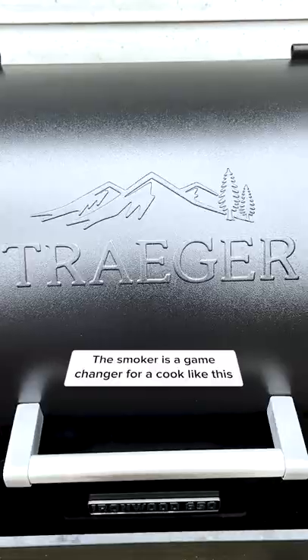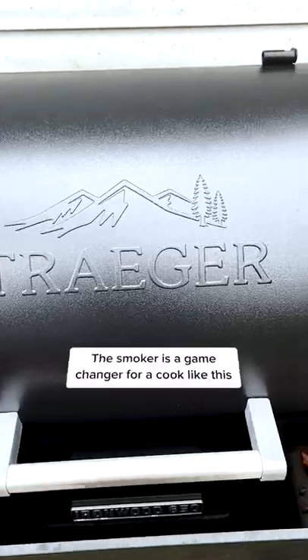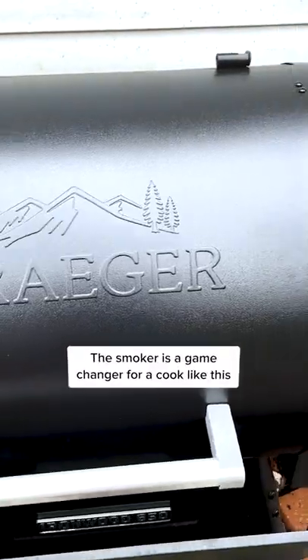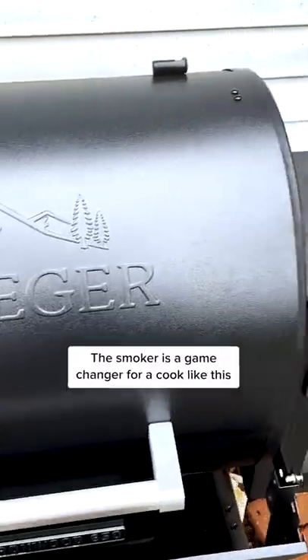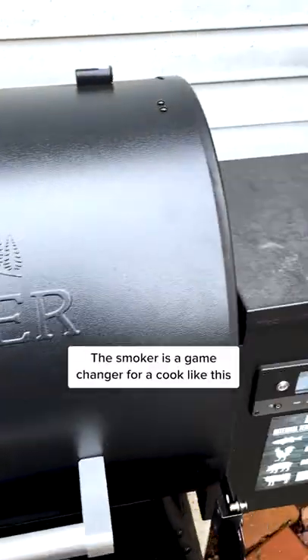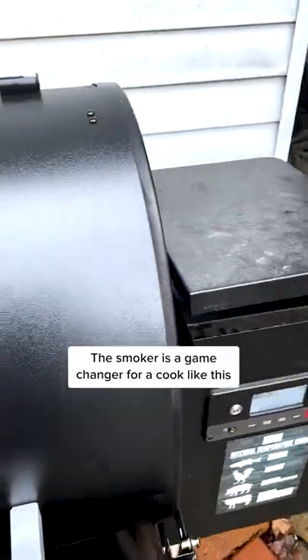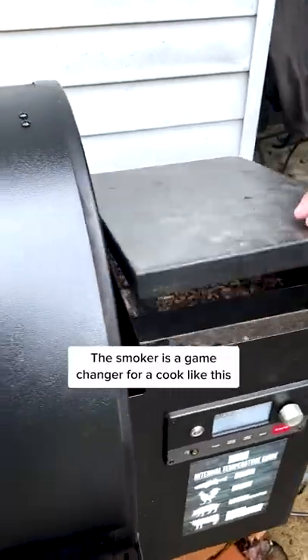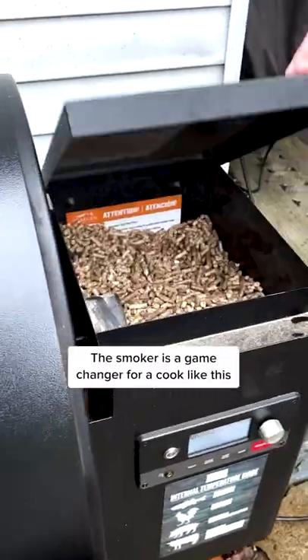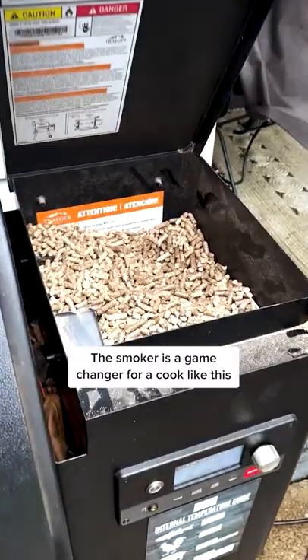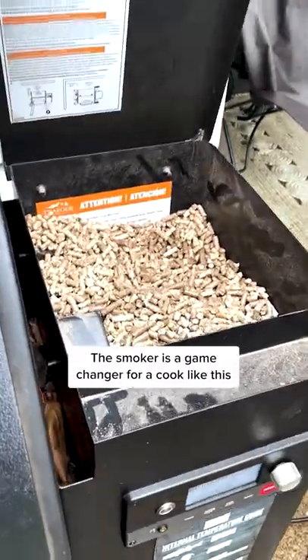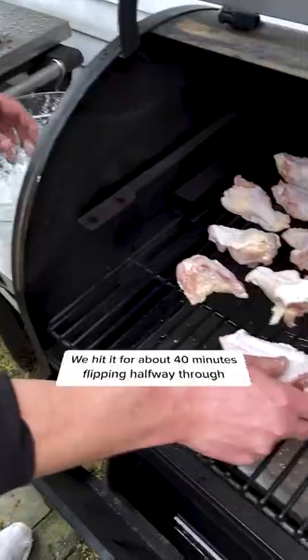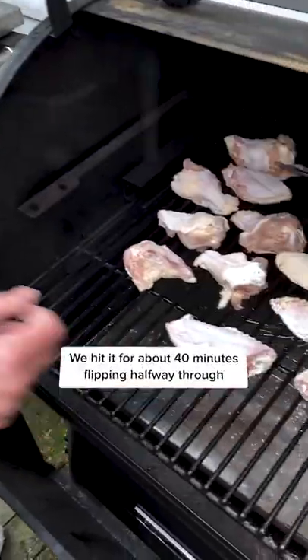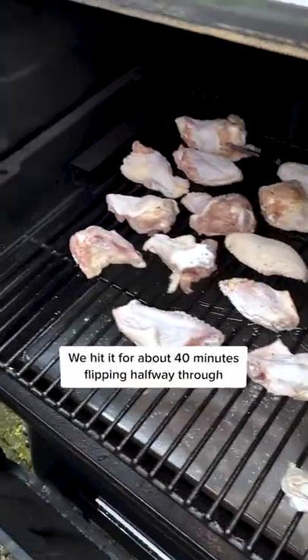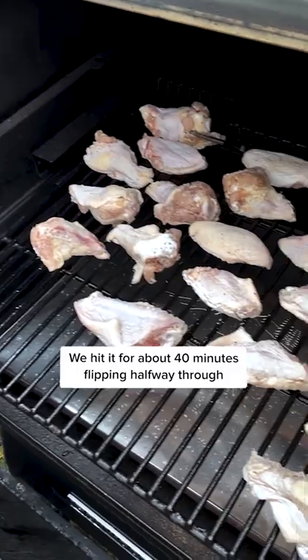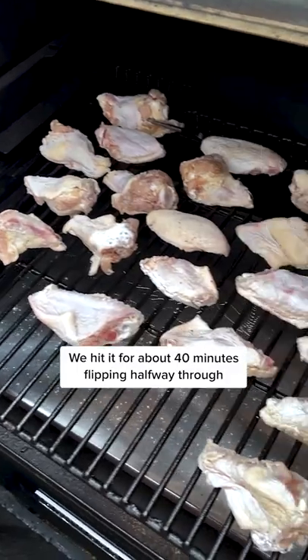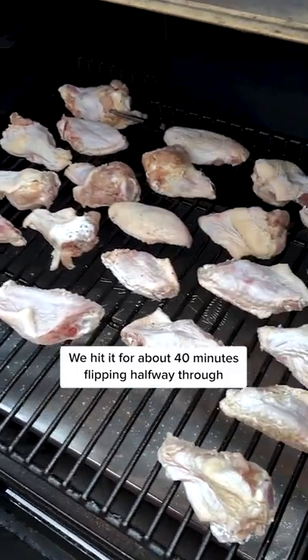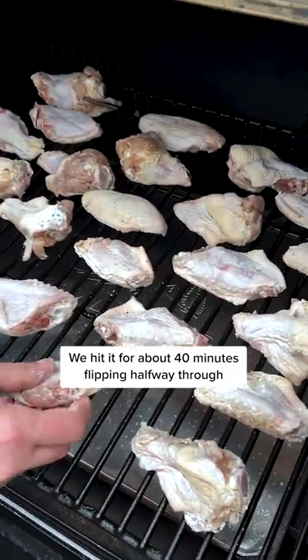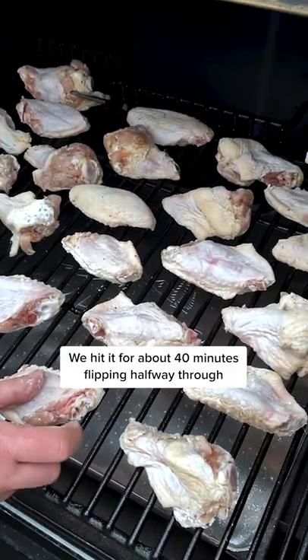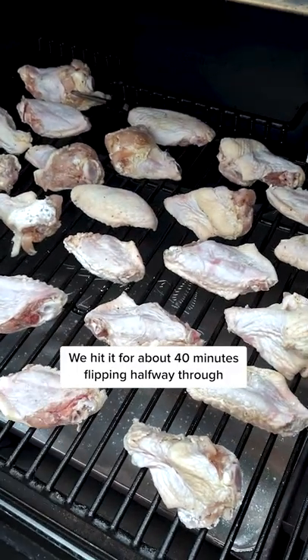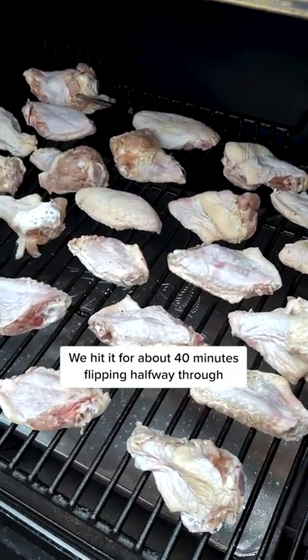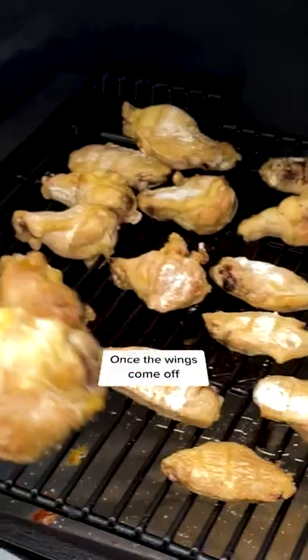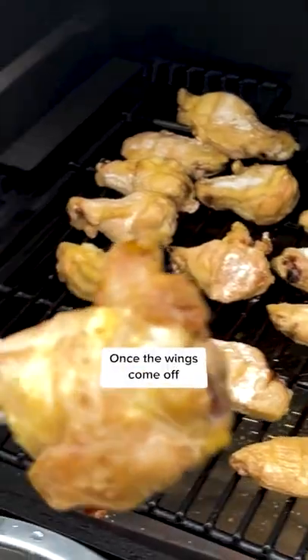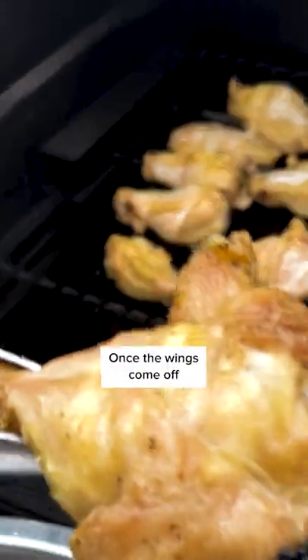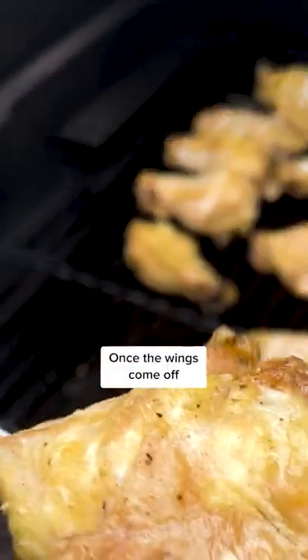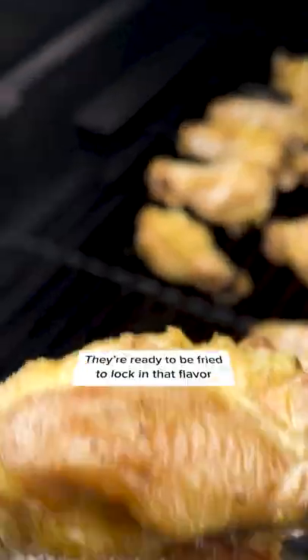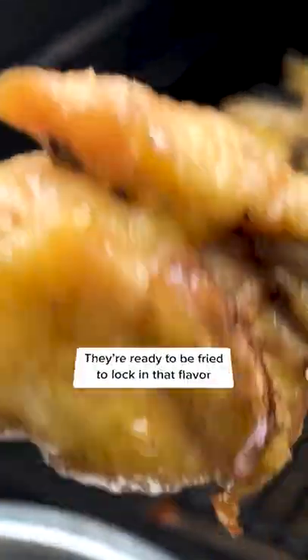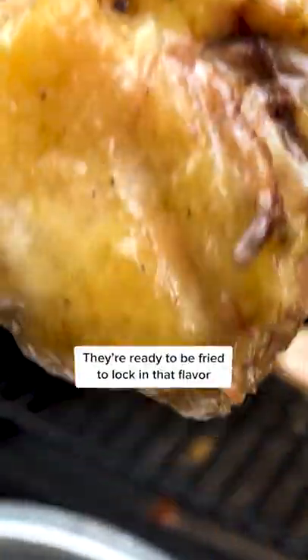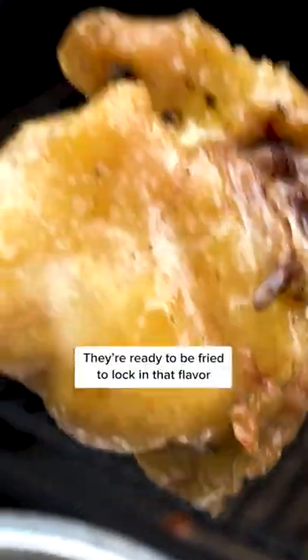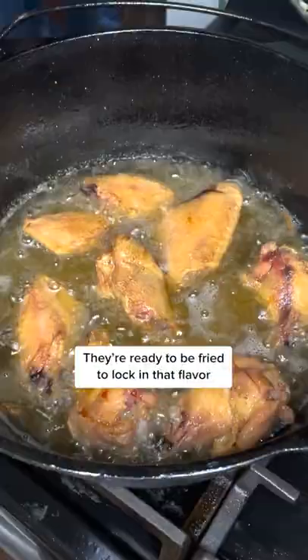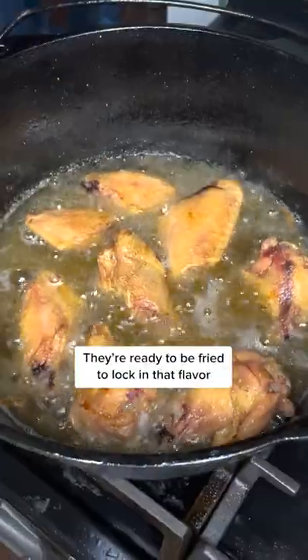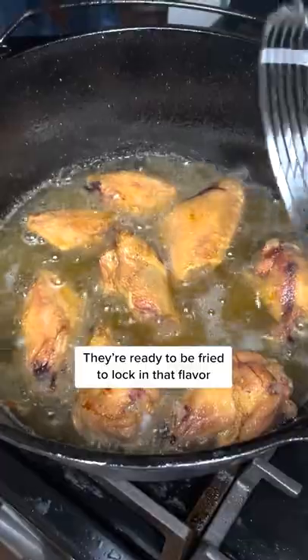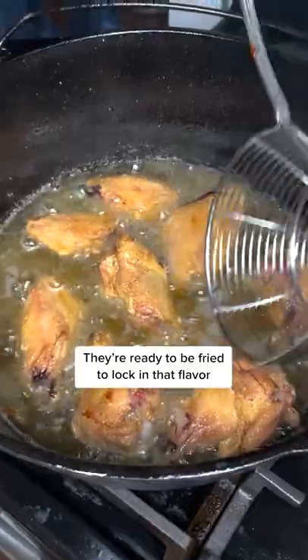The smoker is a game changer for a cook like this. We hit it for about 40 minutes, flipping halfway through. Once the wings come off, they're ready to be fried to lock in that flavor.